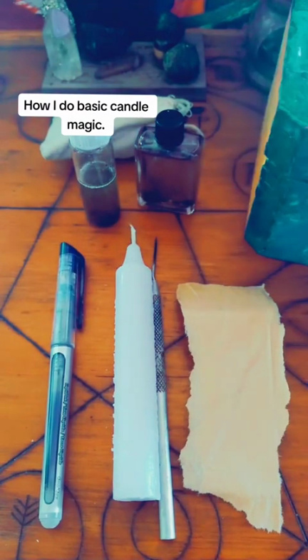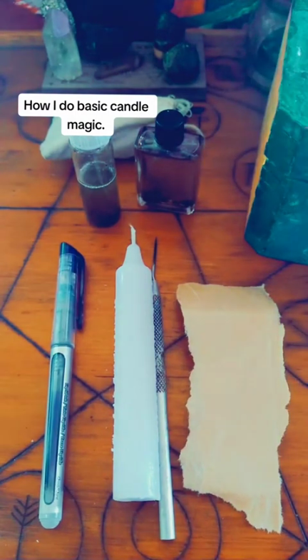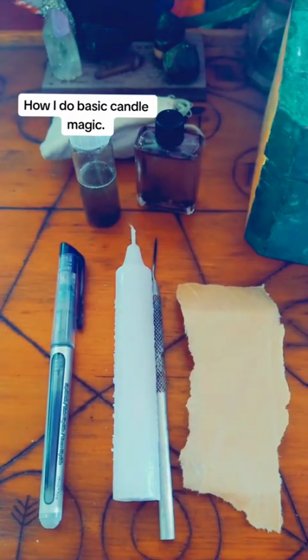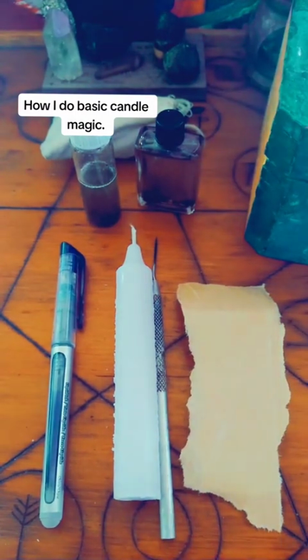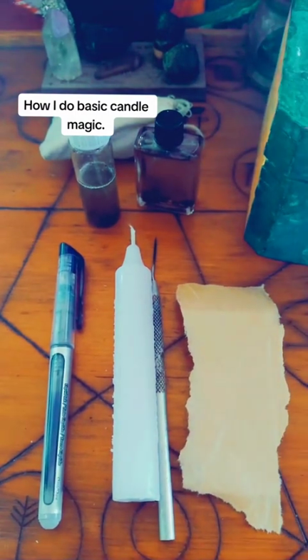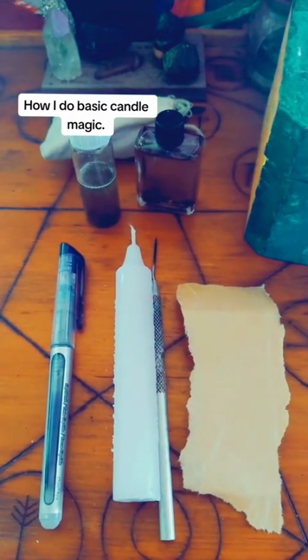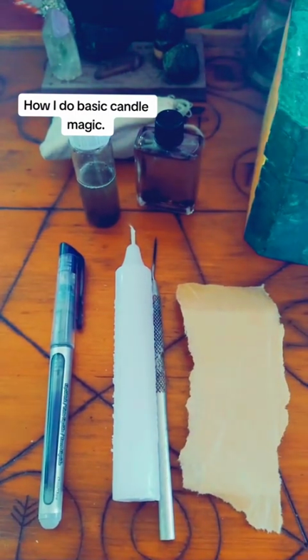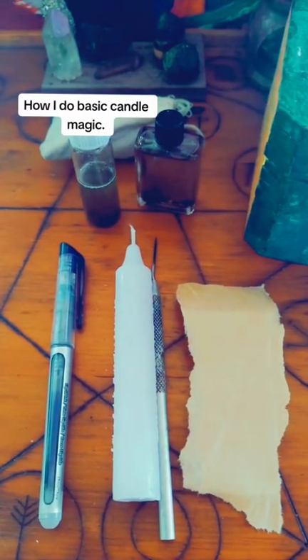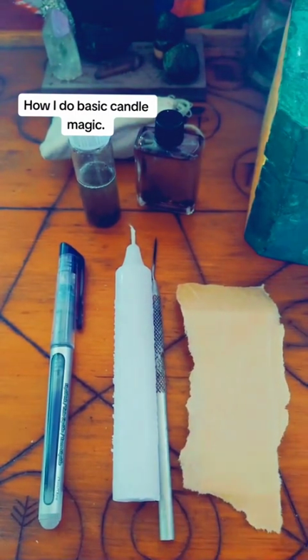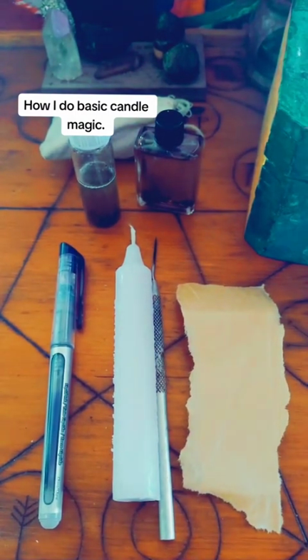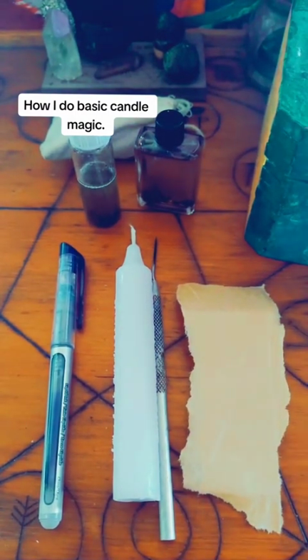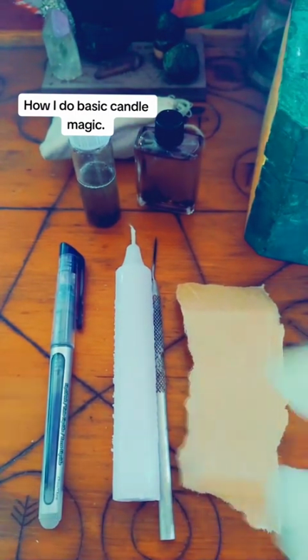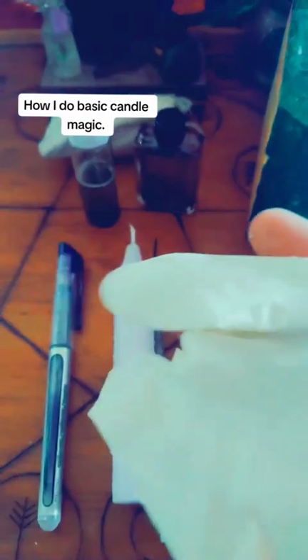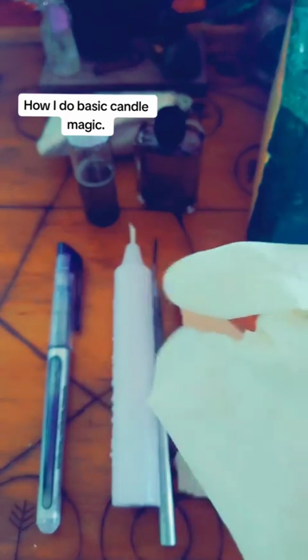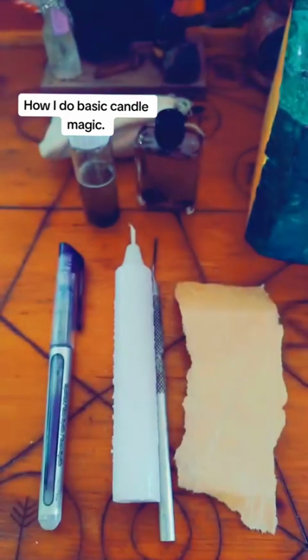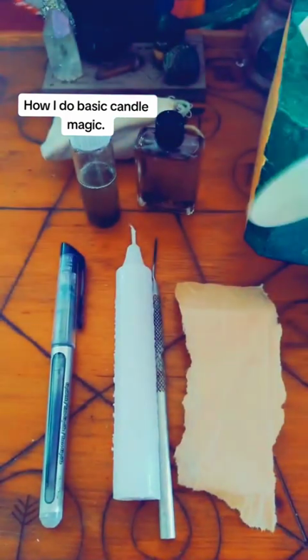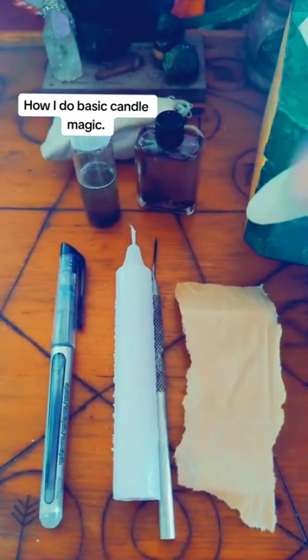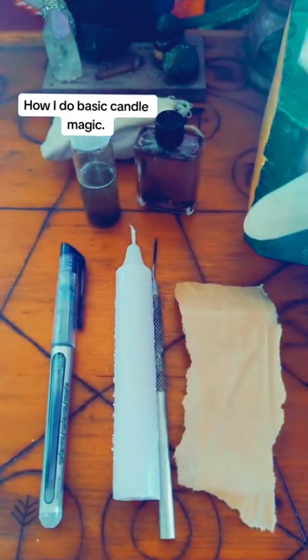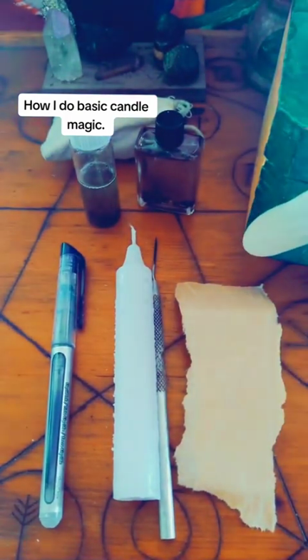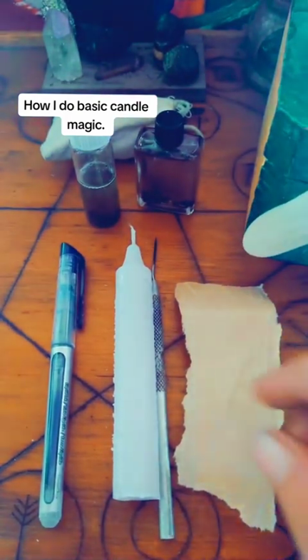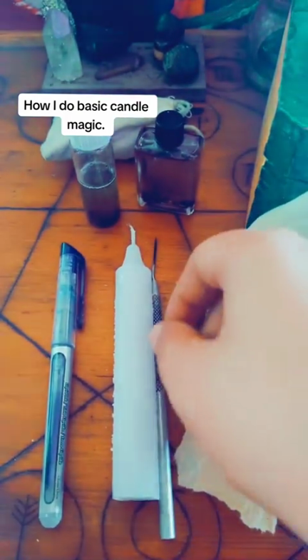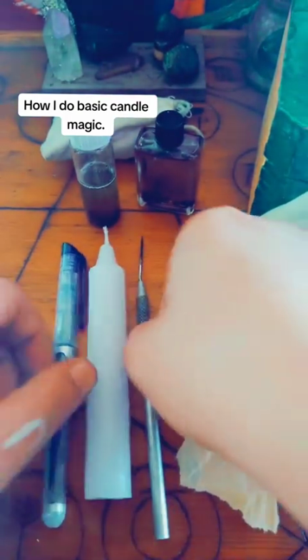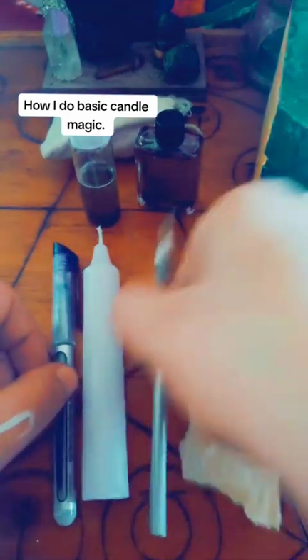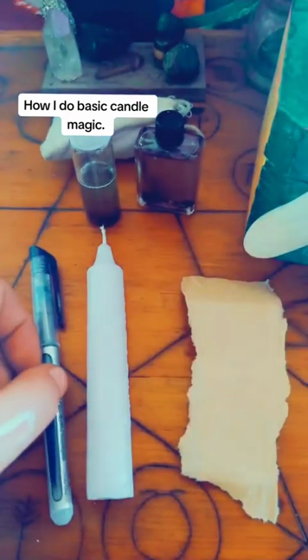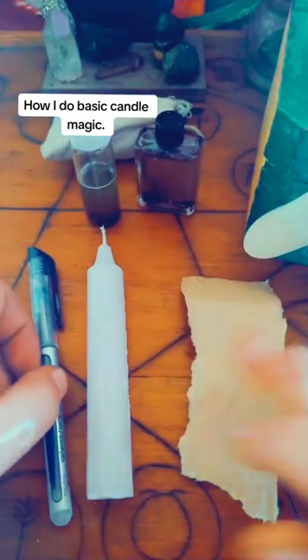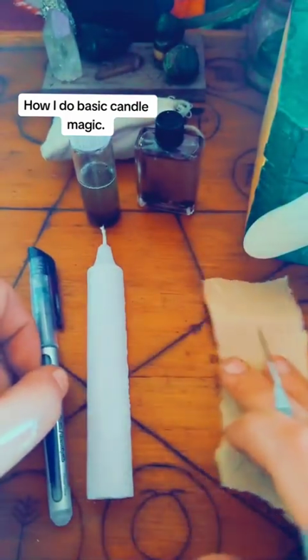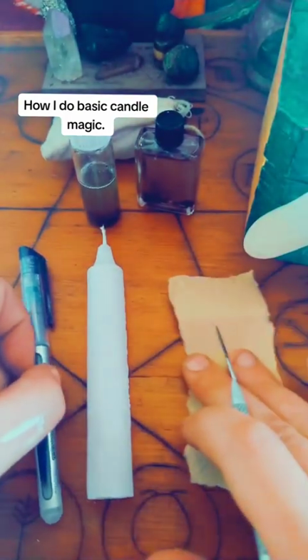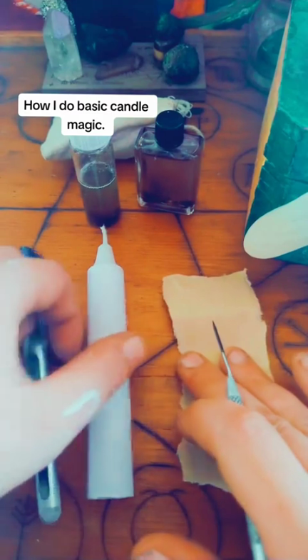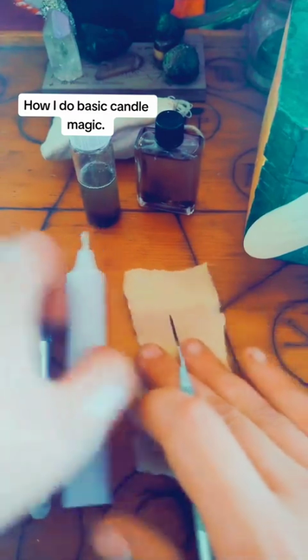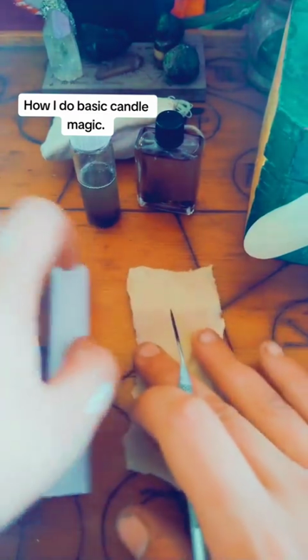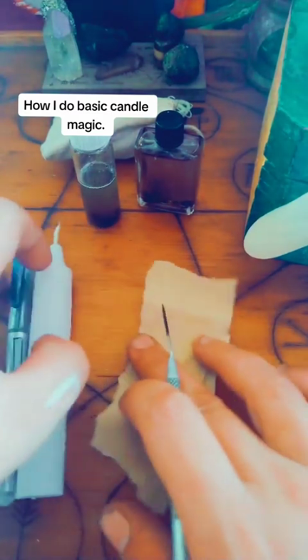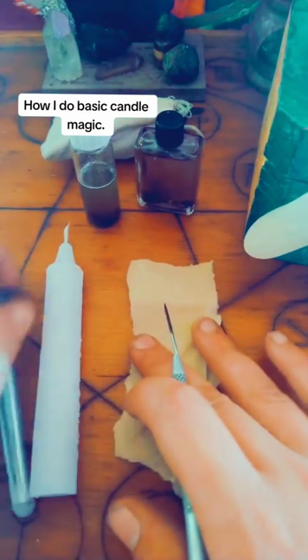I call it my Holy Mother Mary oil because it can be used for multiple things. We're going to use these. Now, because I made a video before and it did not have it — you will need a glove for the oil. Before we get to the petition, we'll do the petition first.